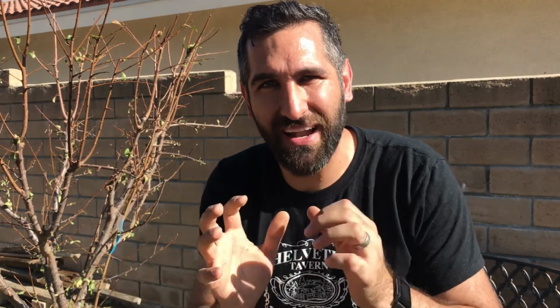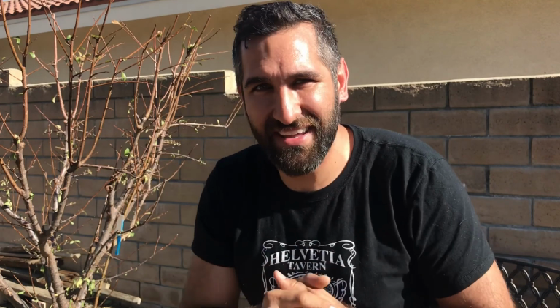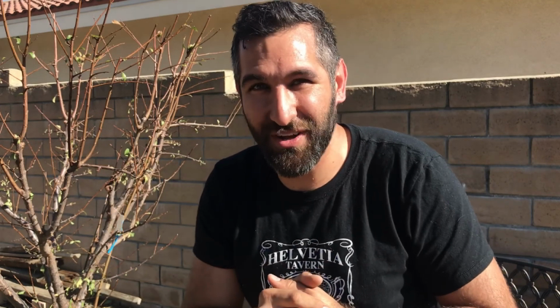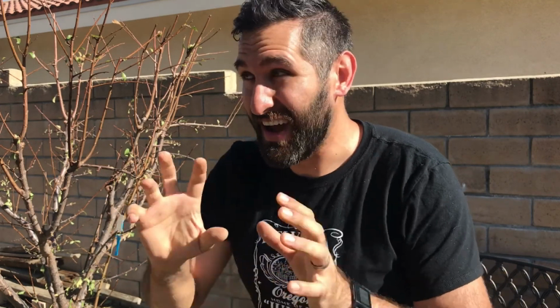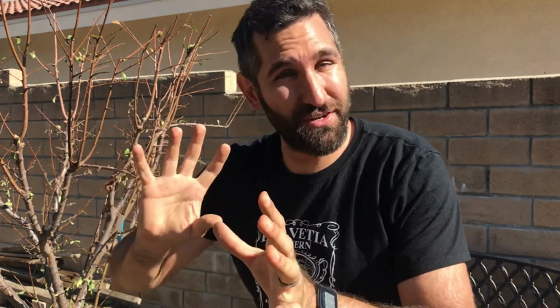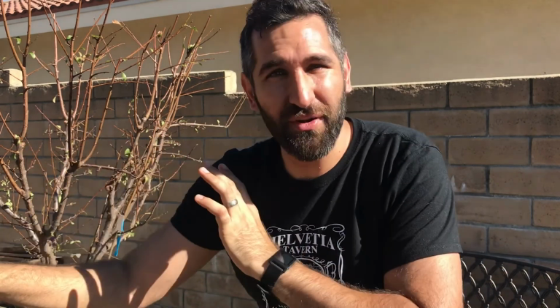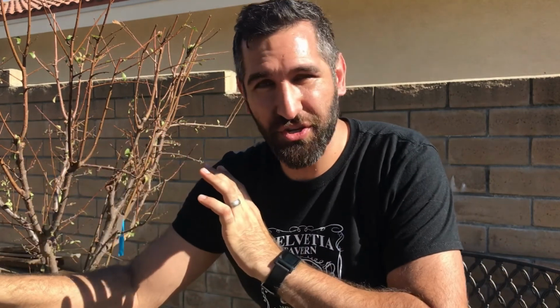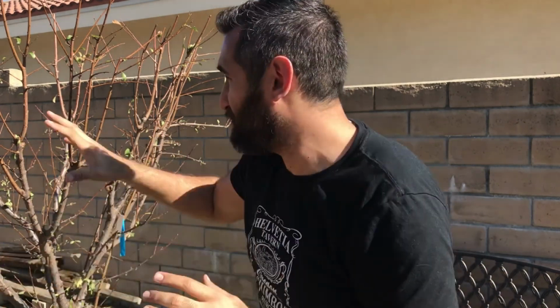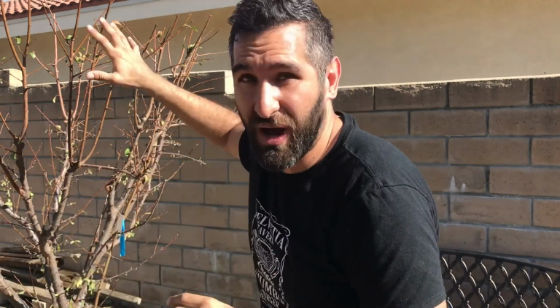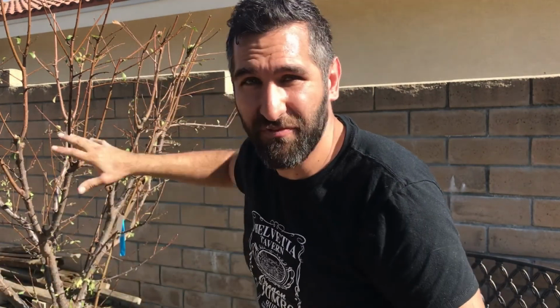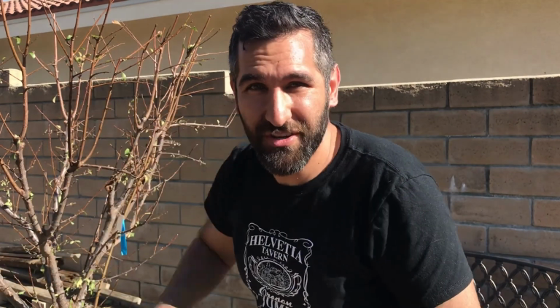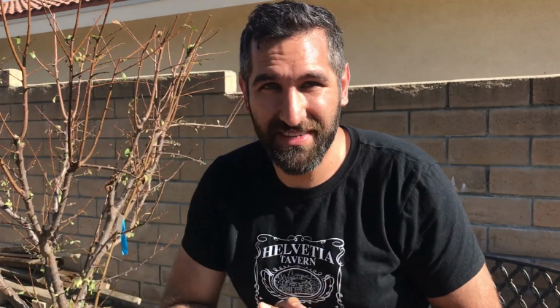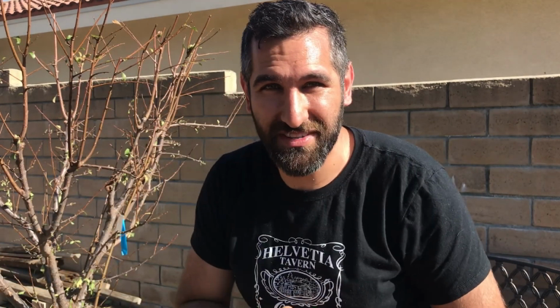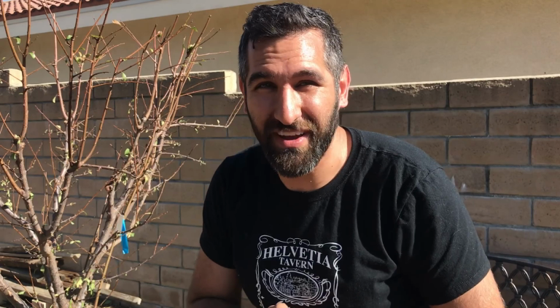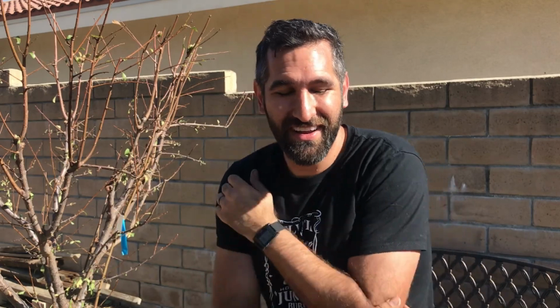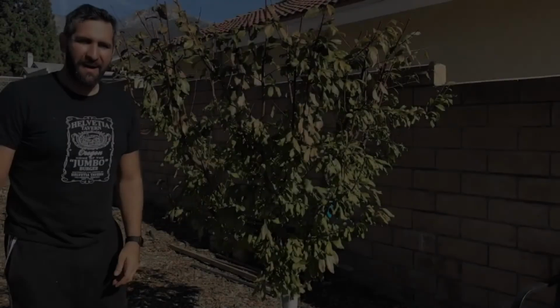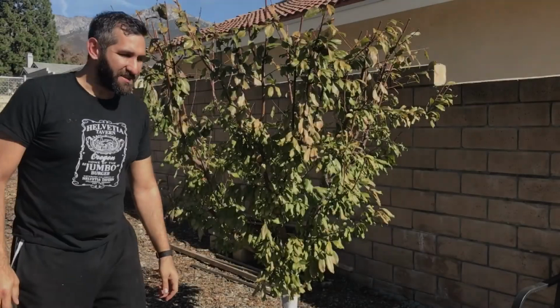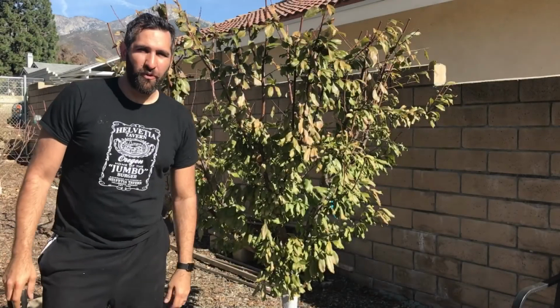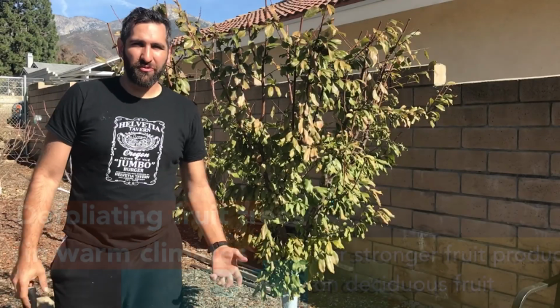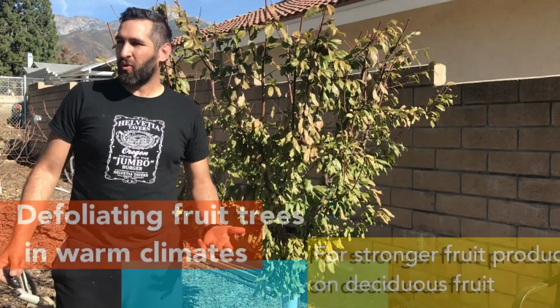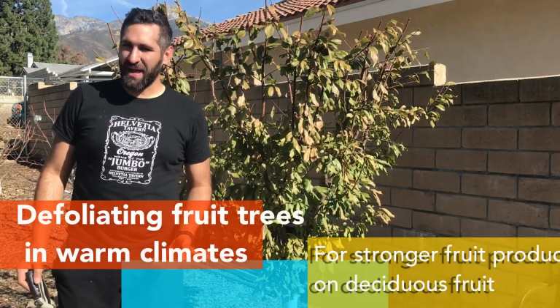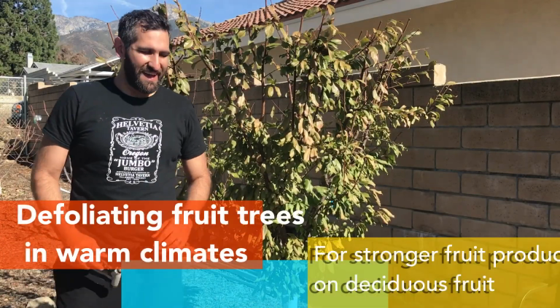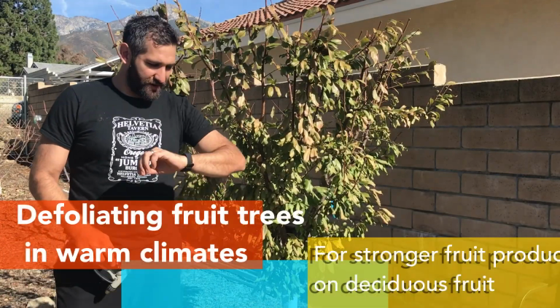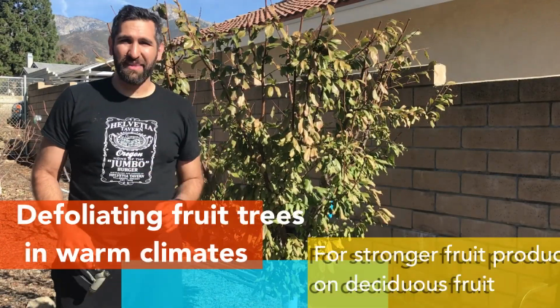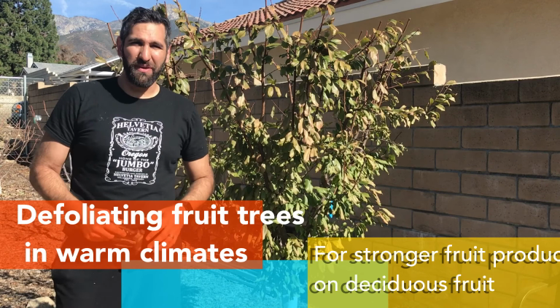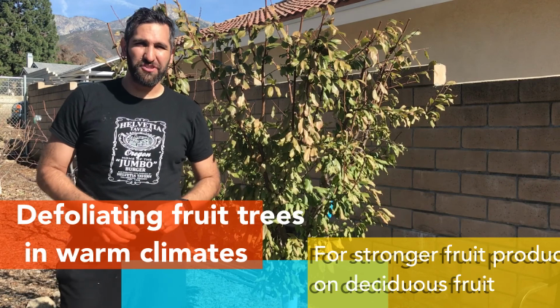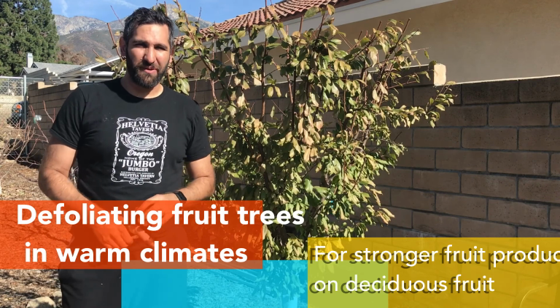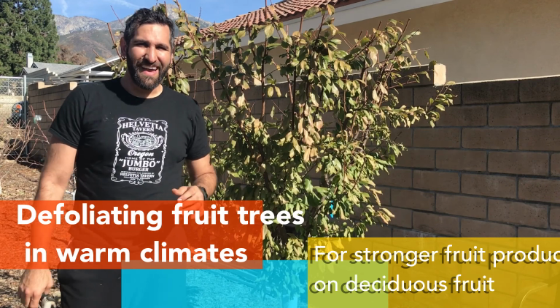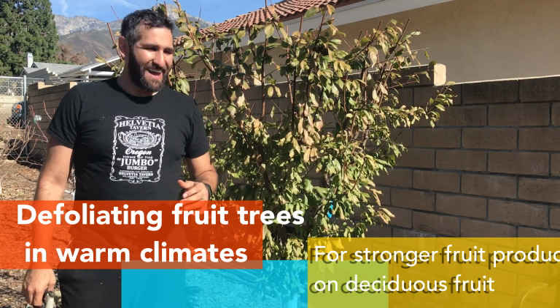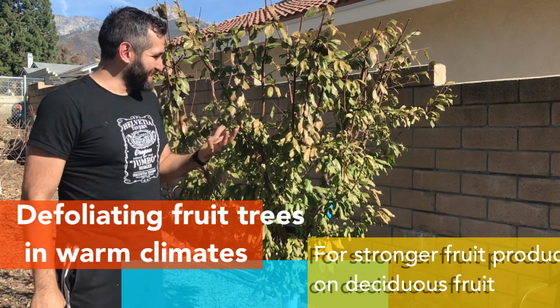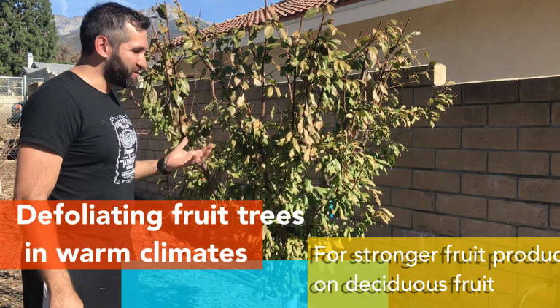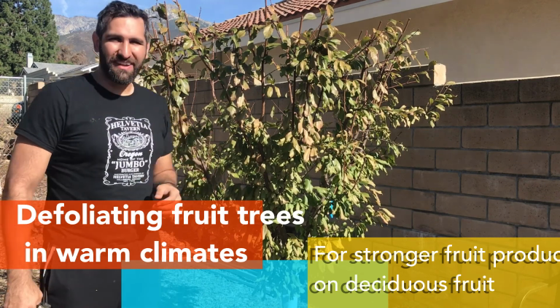Do not take any of the leaves off unless there's some other issue that you're dealing with. You do not want to defoliate a tree that's citrus — you will kill it. In Southern California, we have a really warm climate and we're already in the third week of January, and these leaves are still on here.